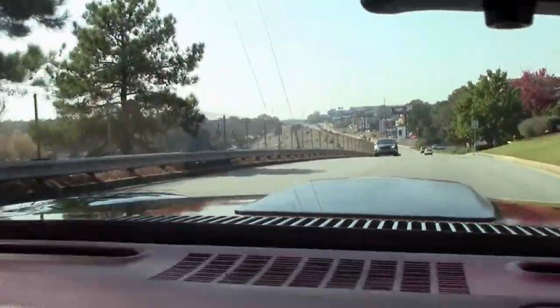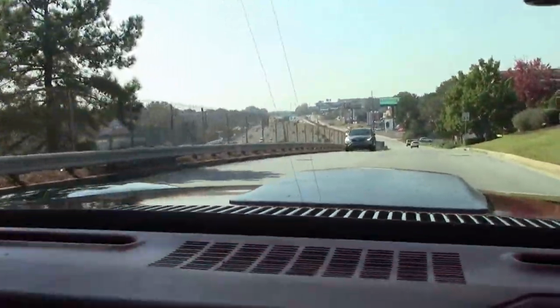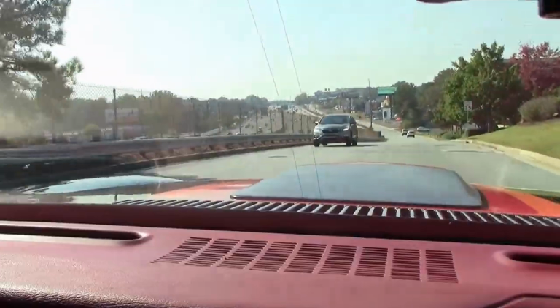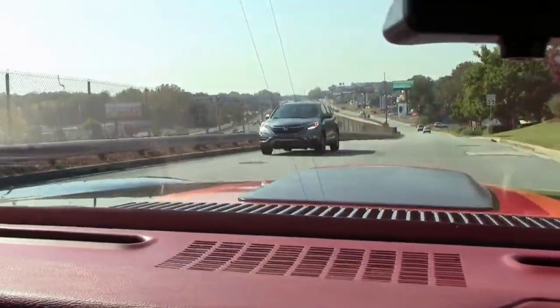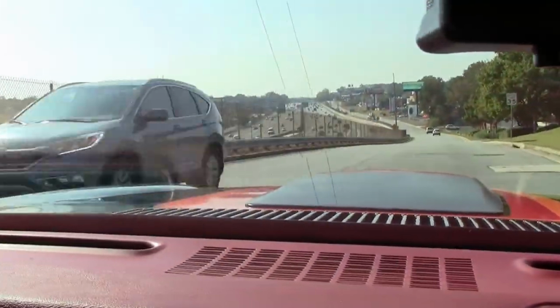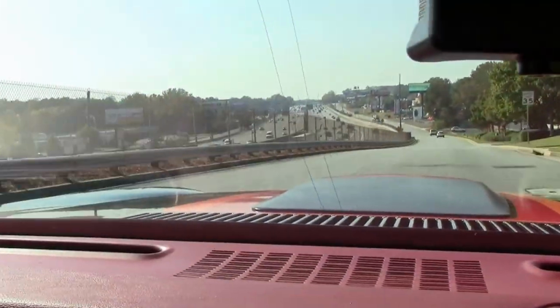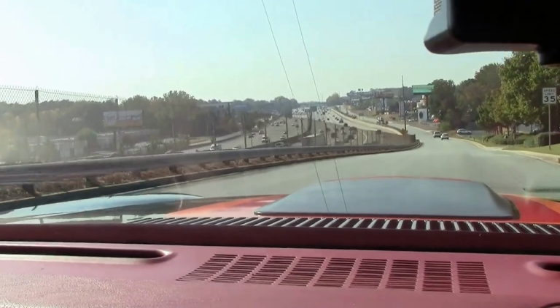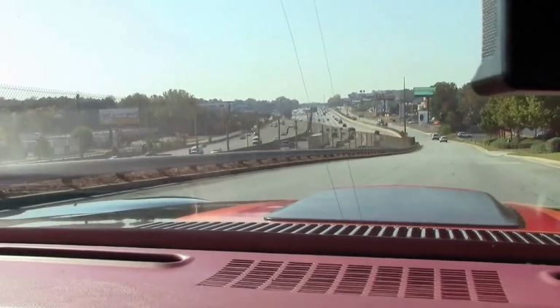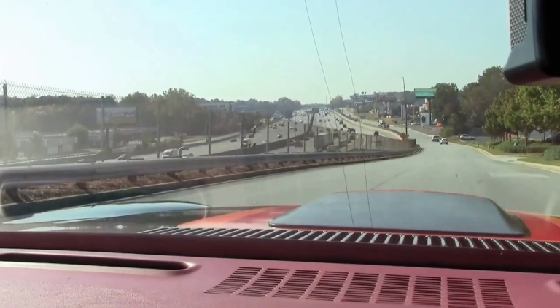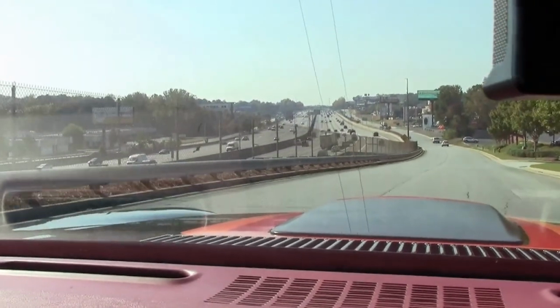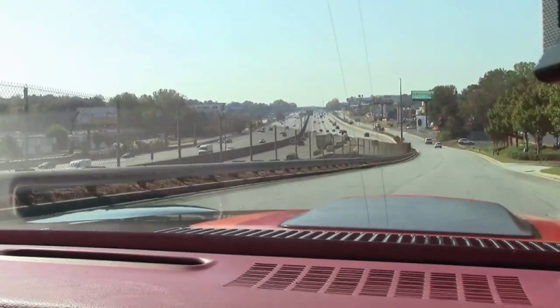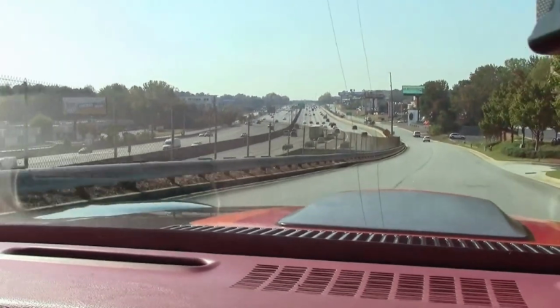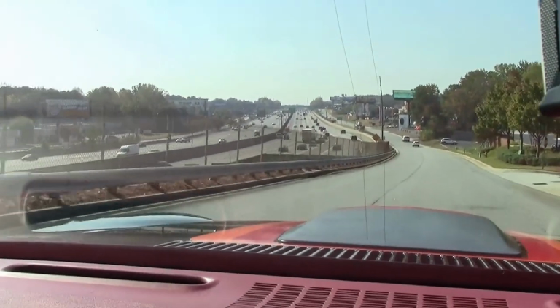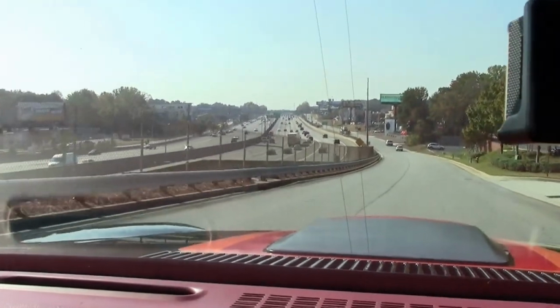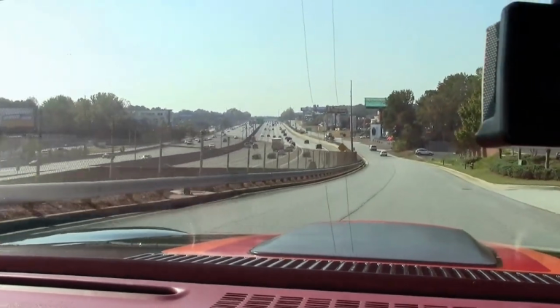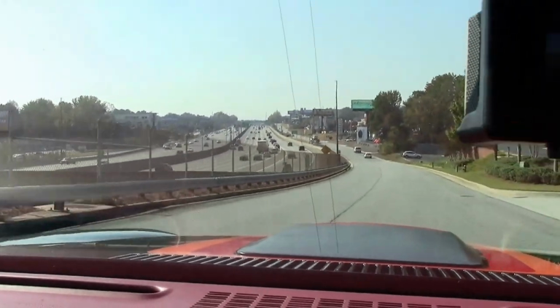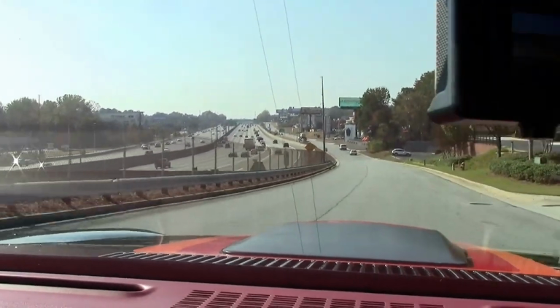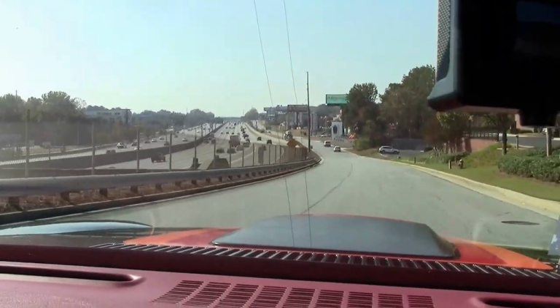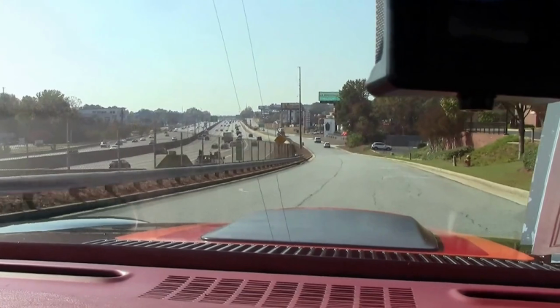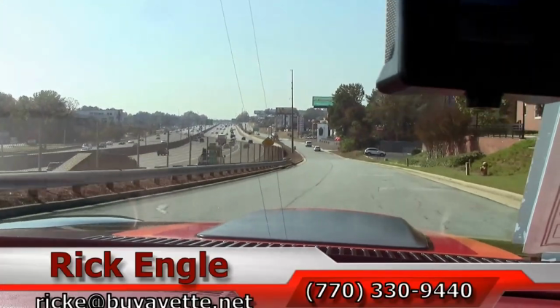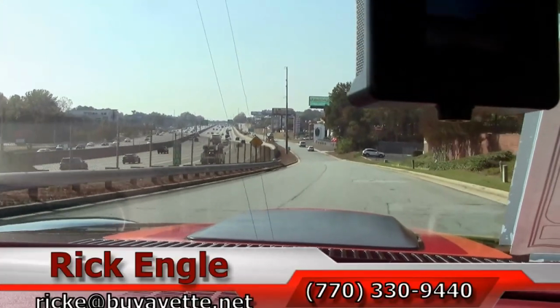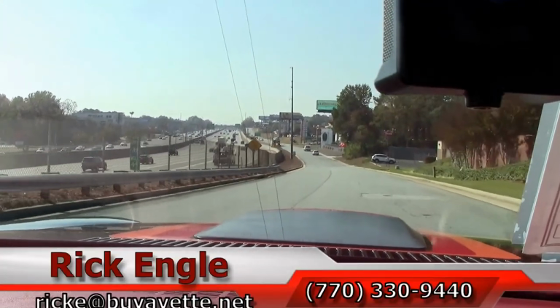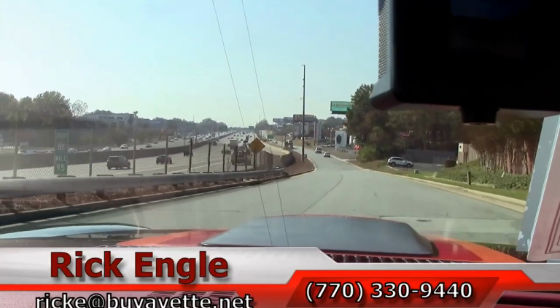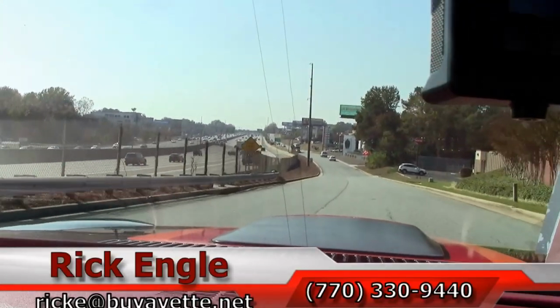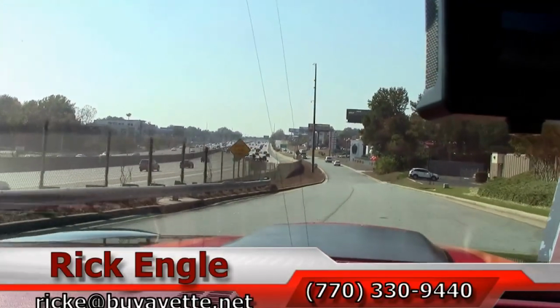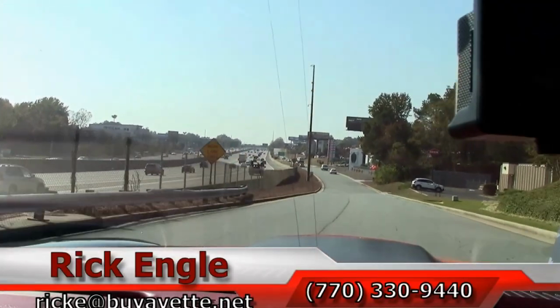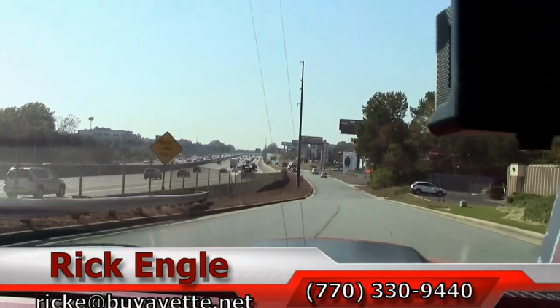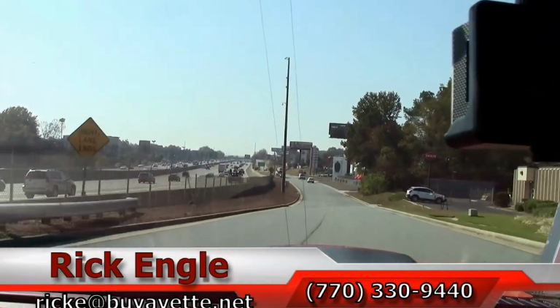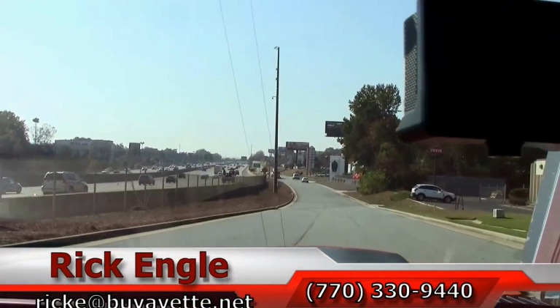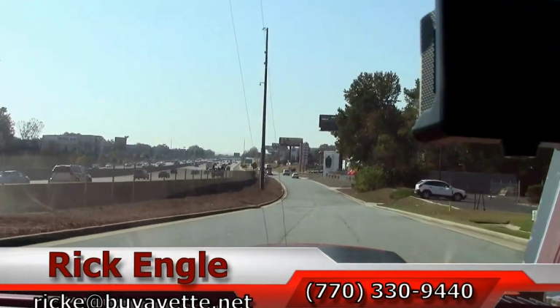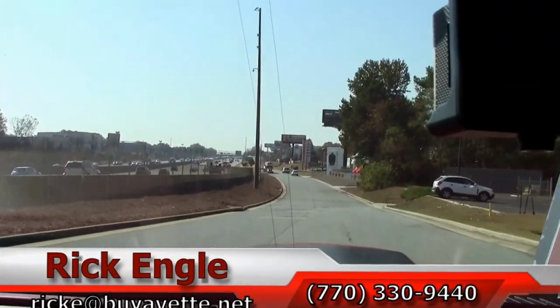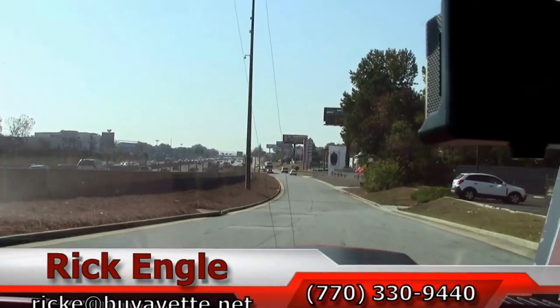Should you want to test drive this car or any of our cars in inventory, feel free to call me at 770-330-9440, or you can email me at ricke@buyavet.net.